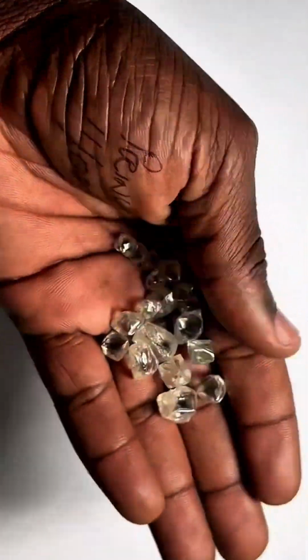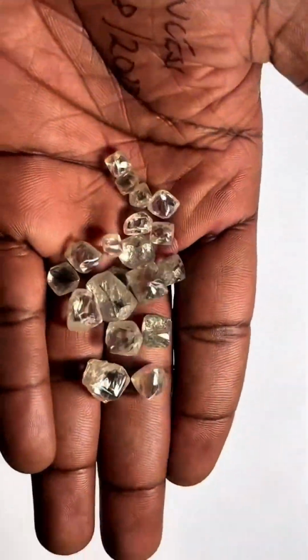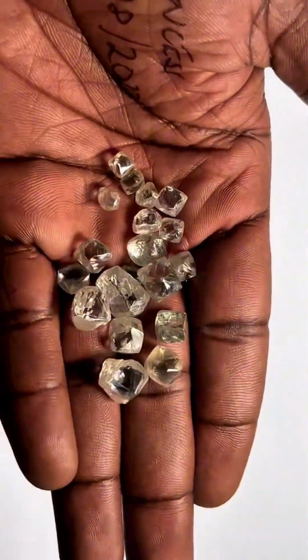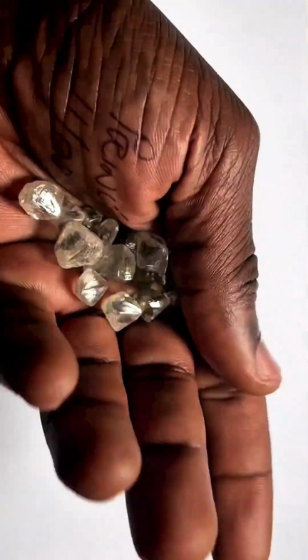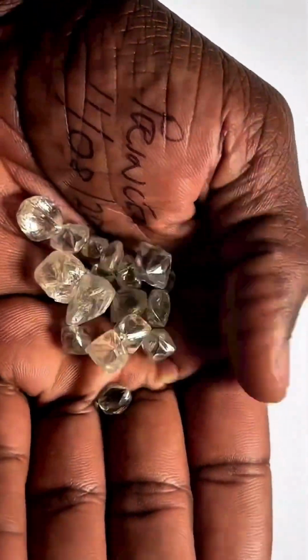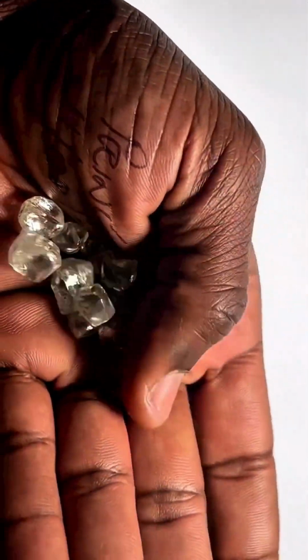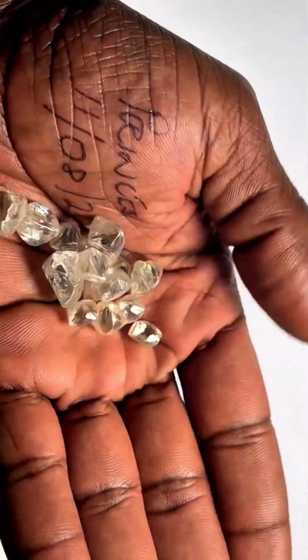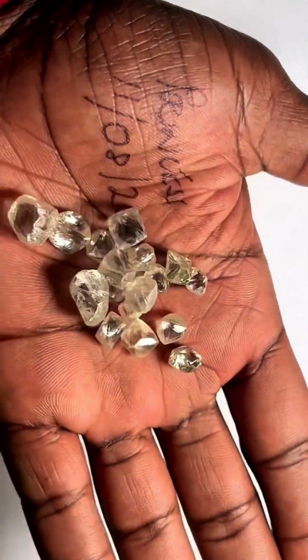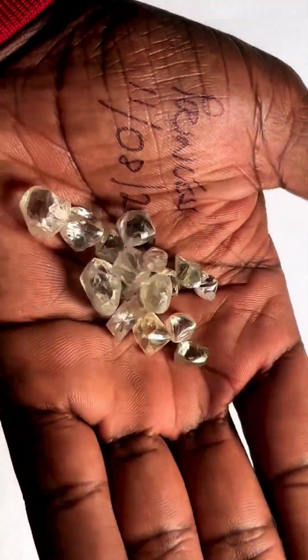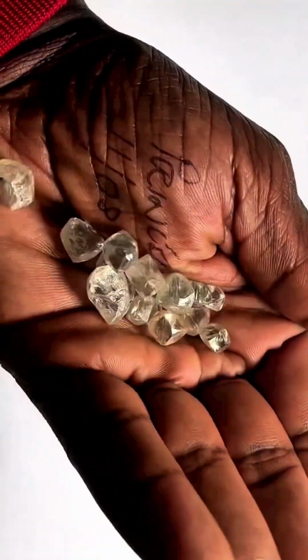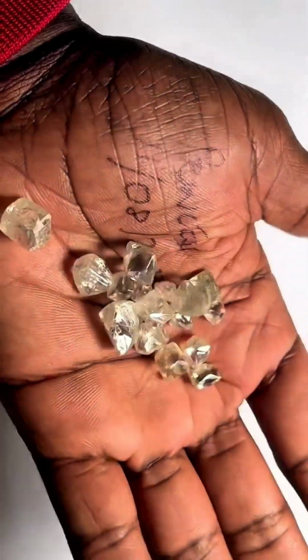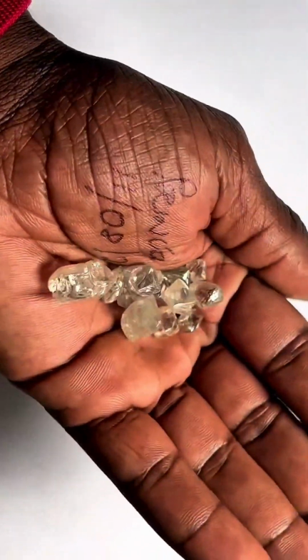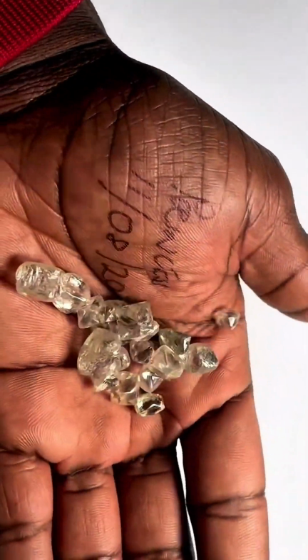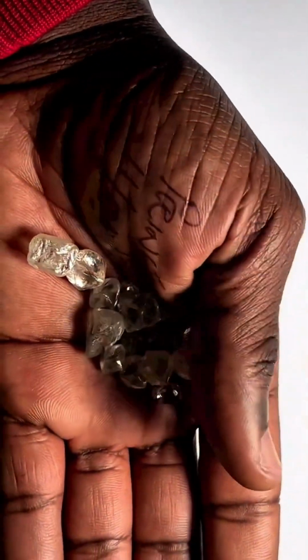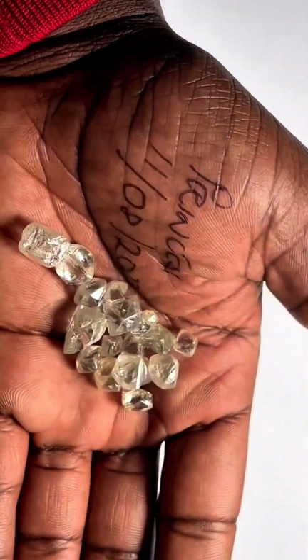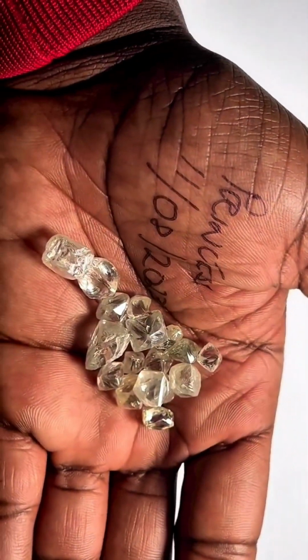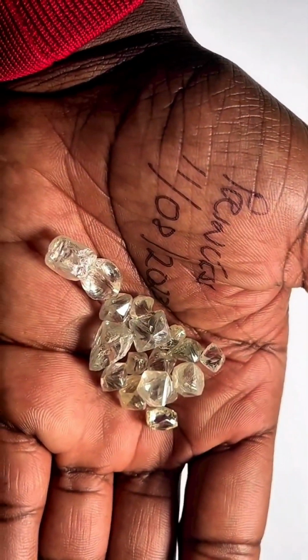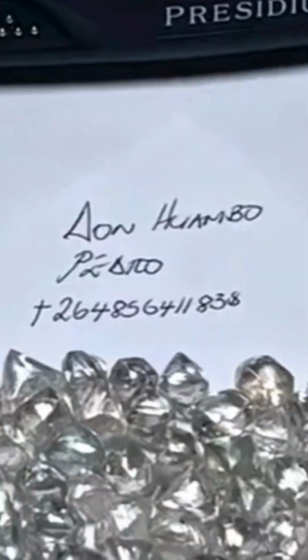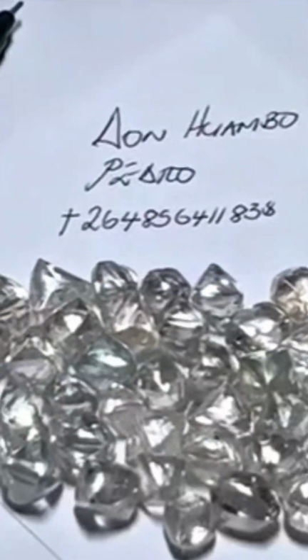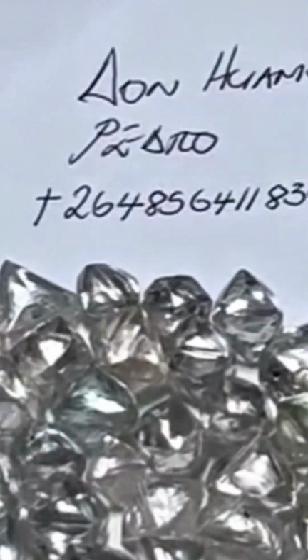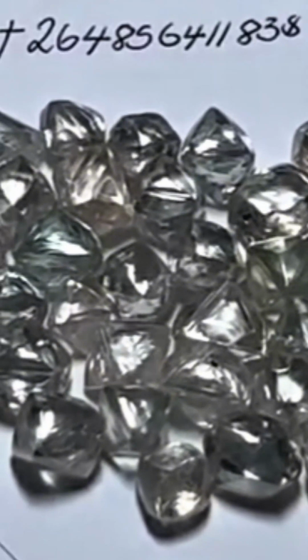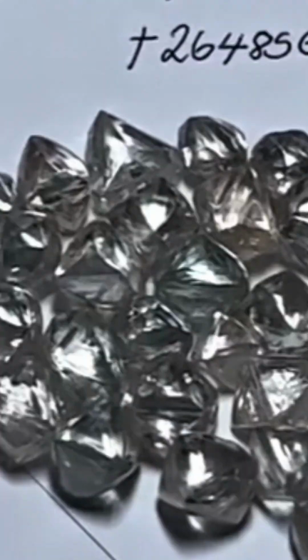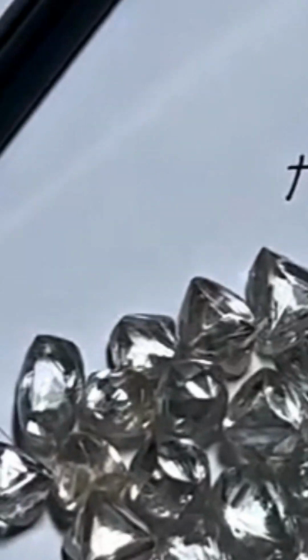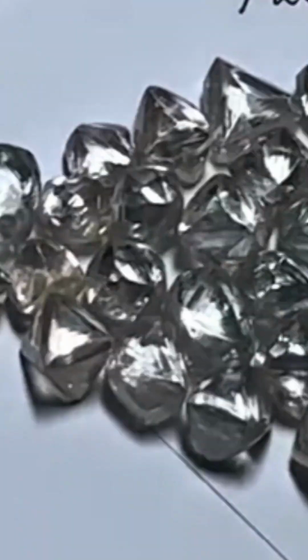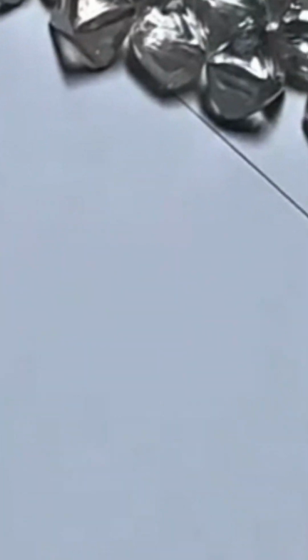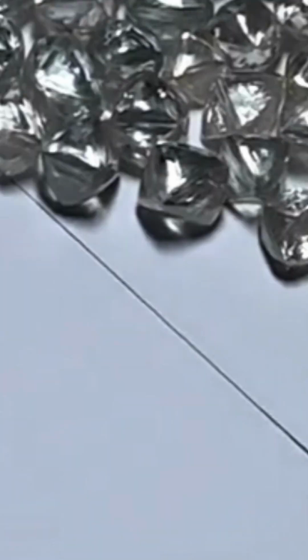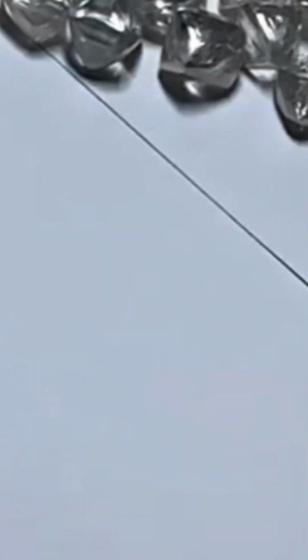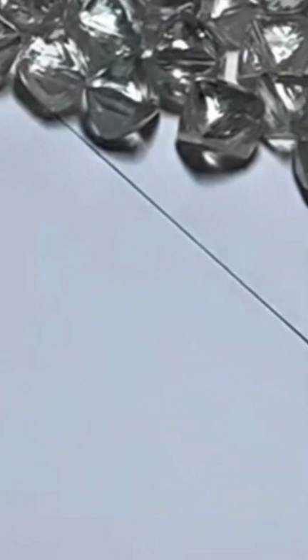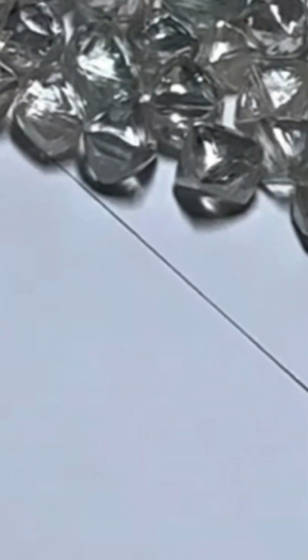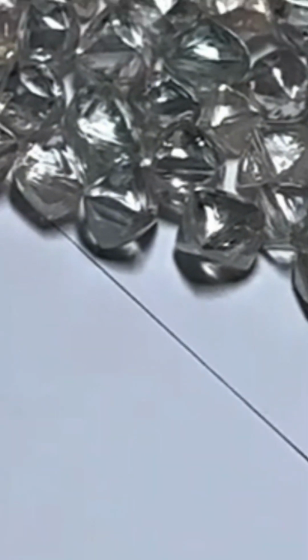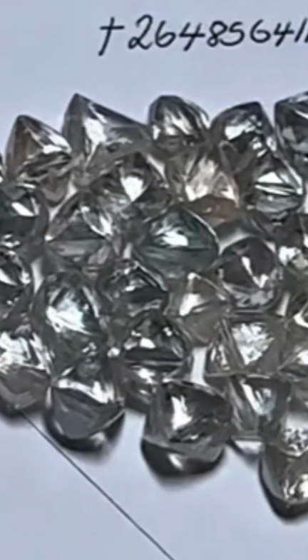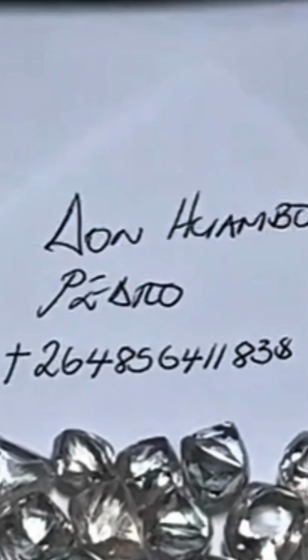And for many collectors, these raw octahedrons hold more mystery and beauty than the finished gem. Whether you're a jeweler, collector, or just fascinated by earth's hidden treasures, natural octahedron diamonds are where science, symmetry, and pure wonder collide.